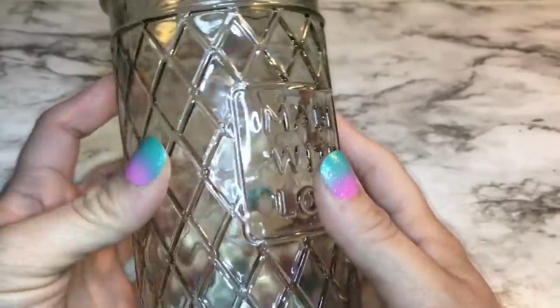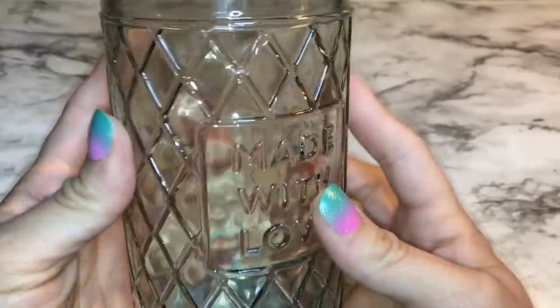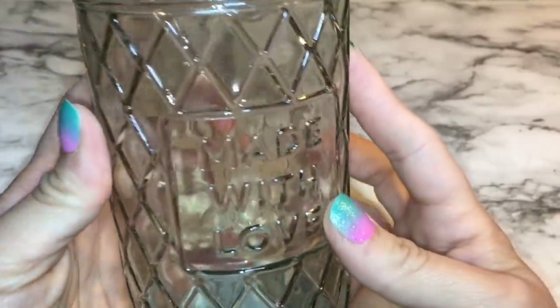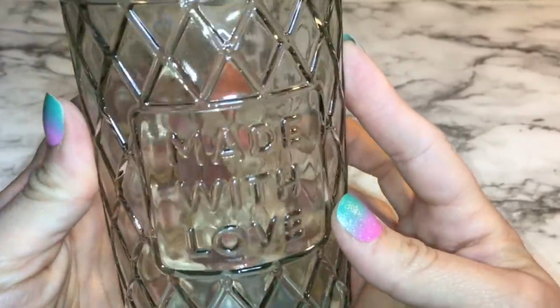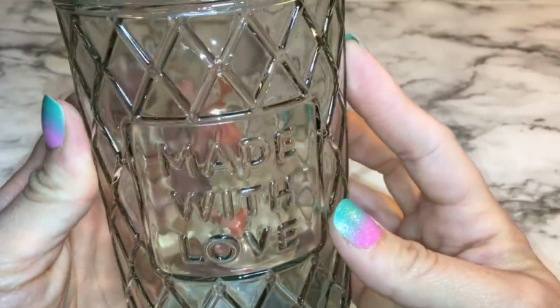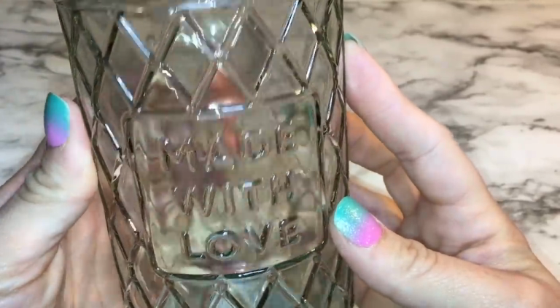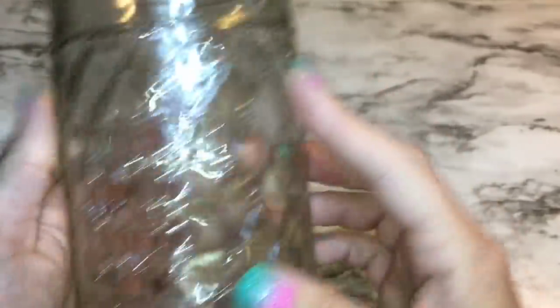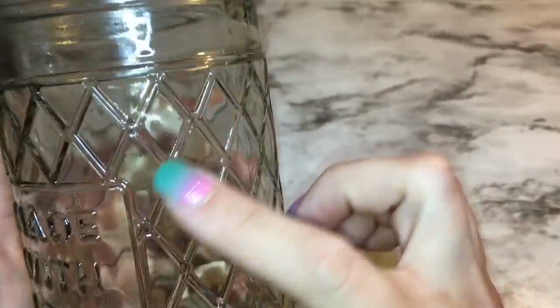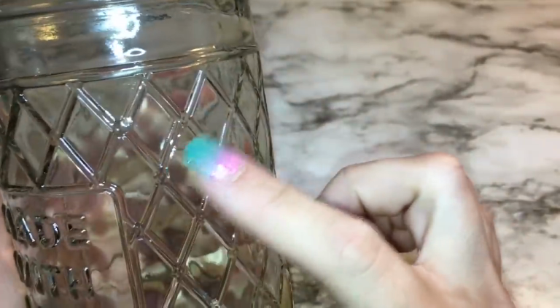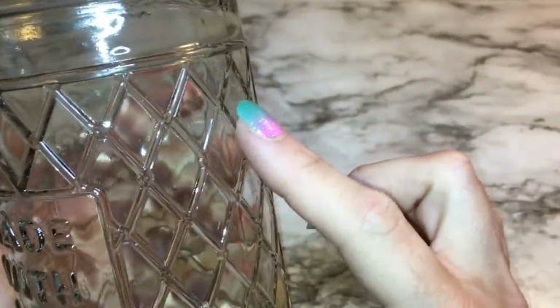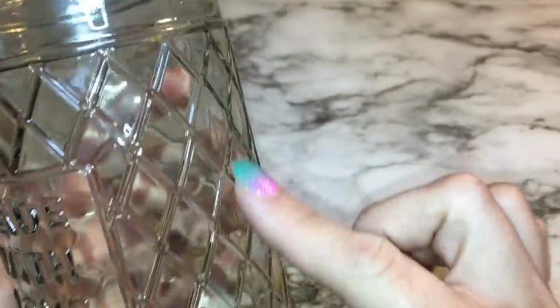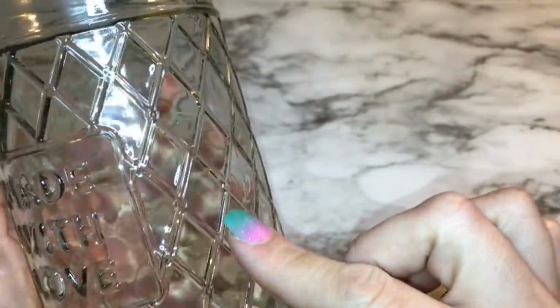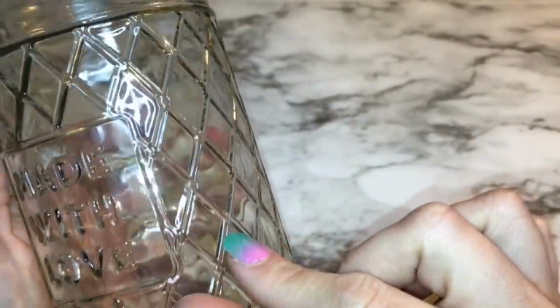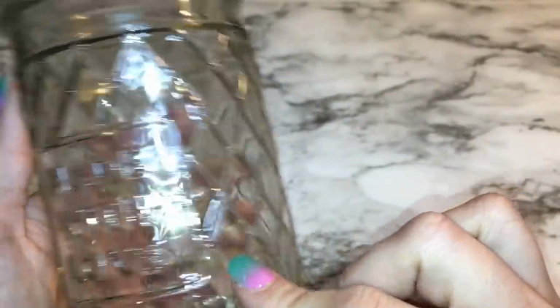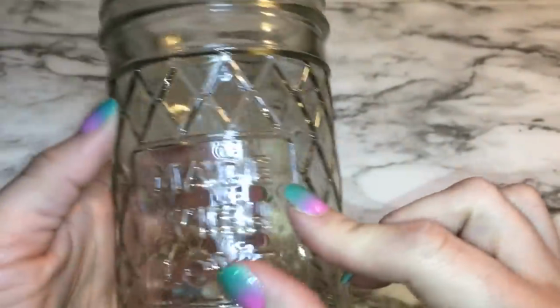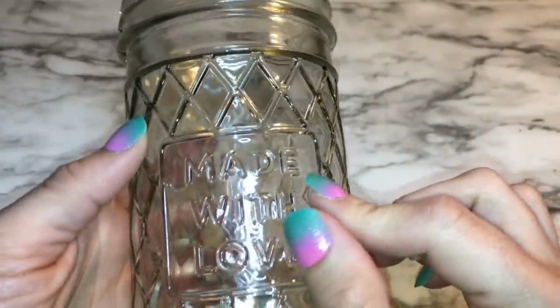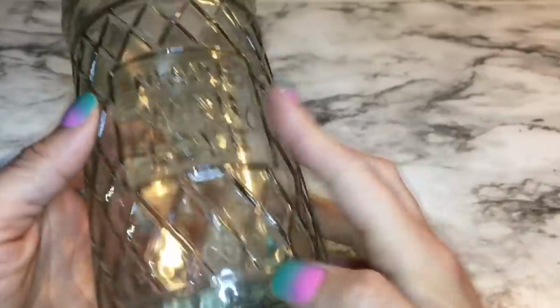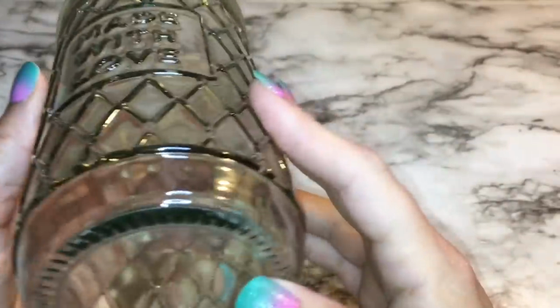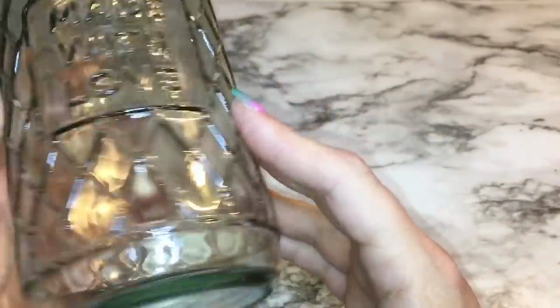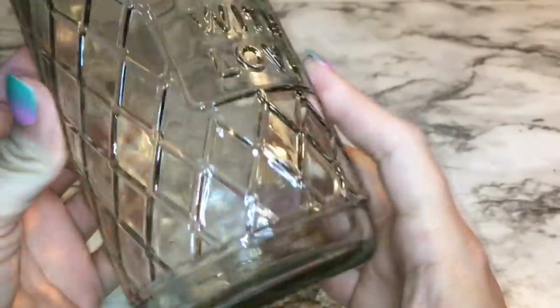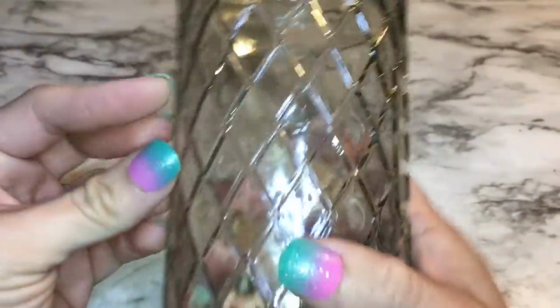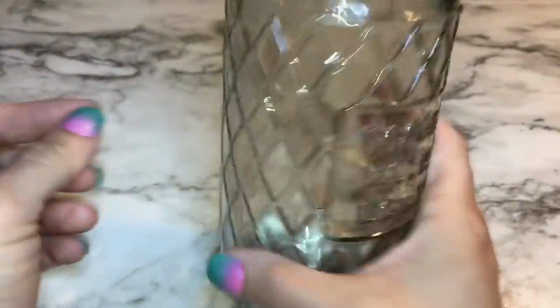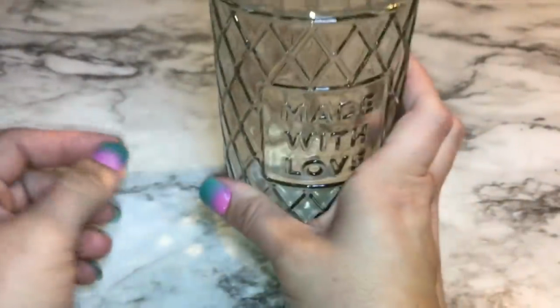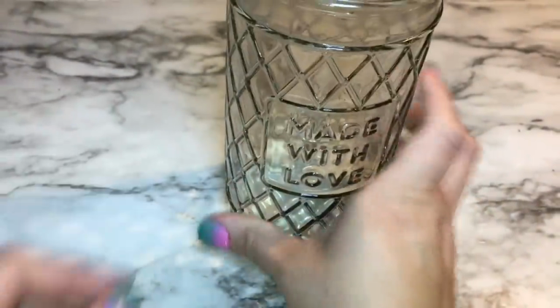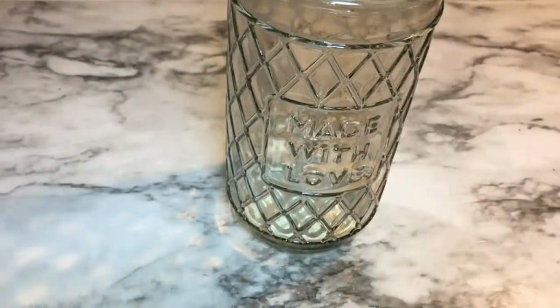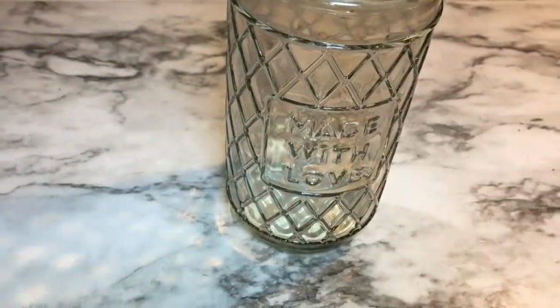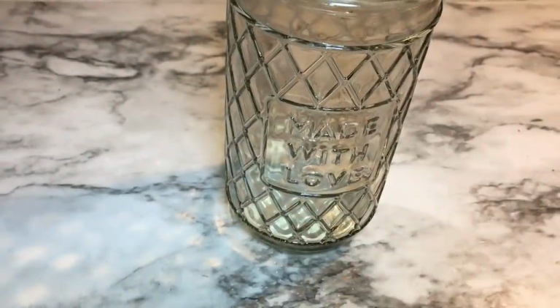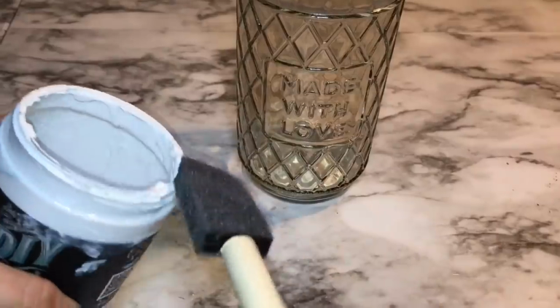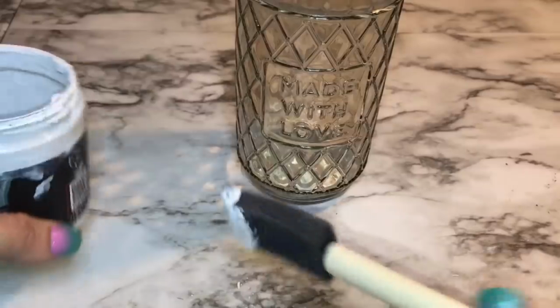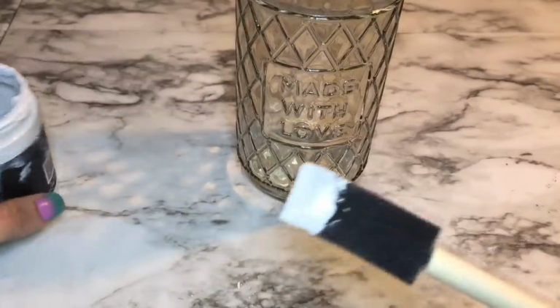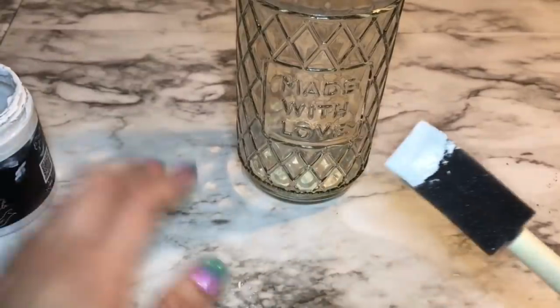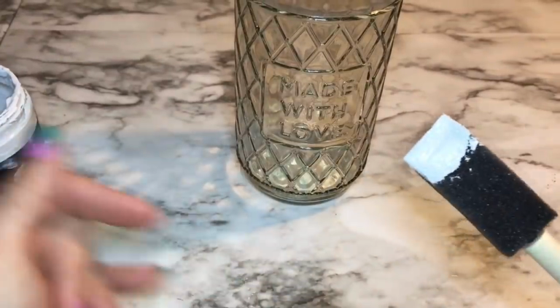What I'm going to do is just take a foam brush from the Dollar Tree and some white chalk paint, and I'm just going to lightly brush that right onto the mason jars.